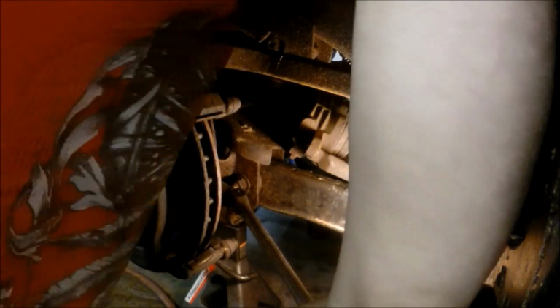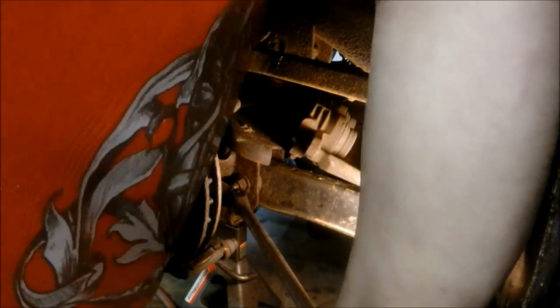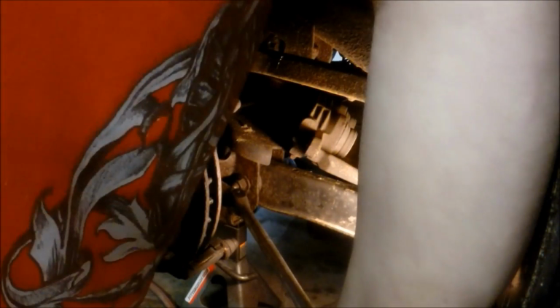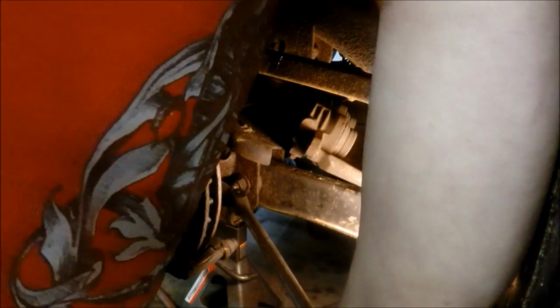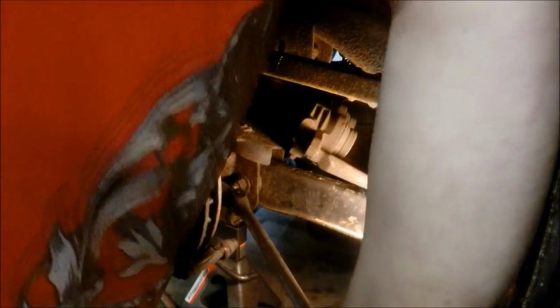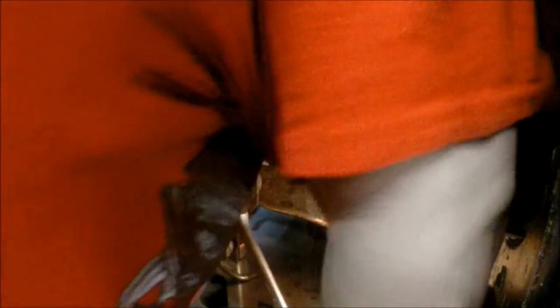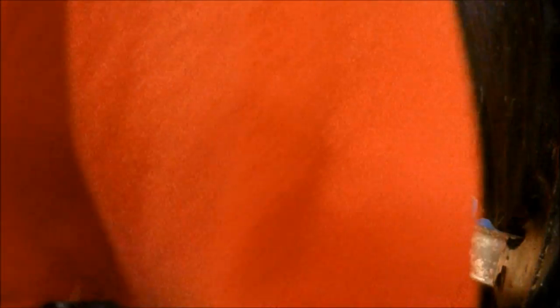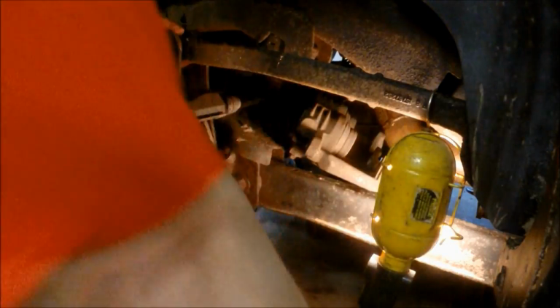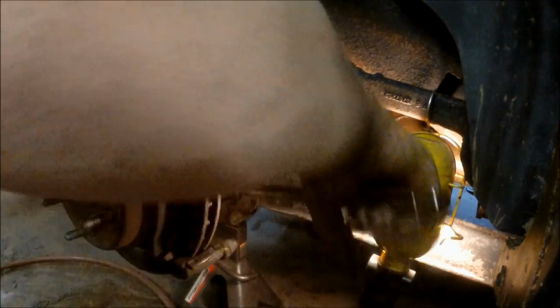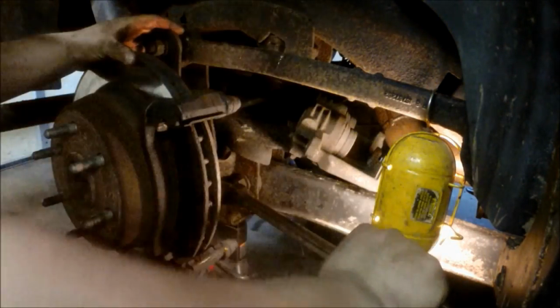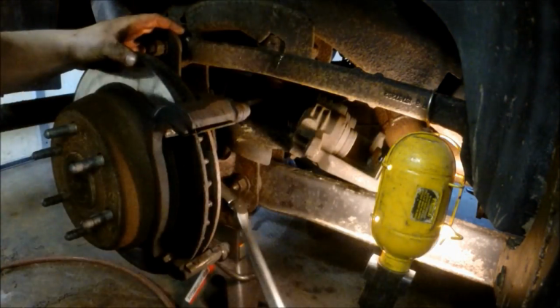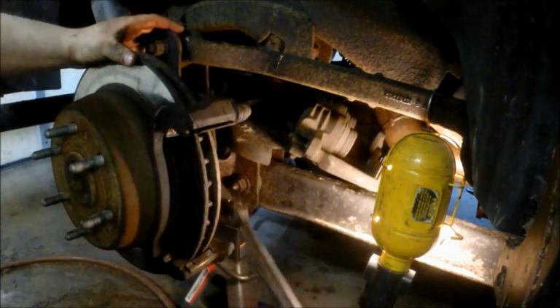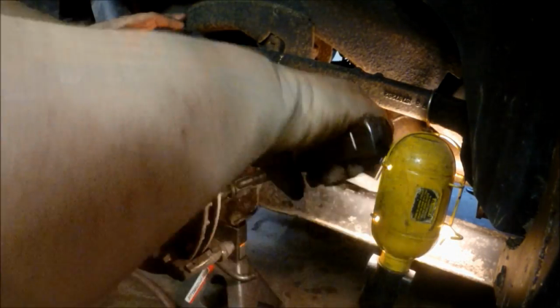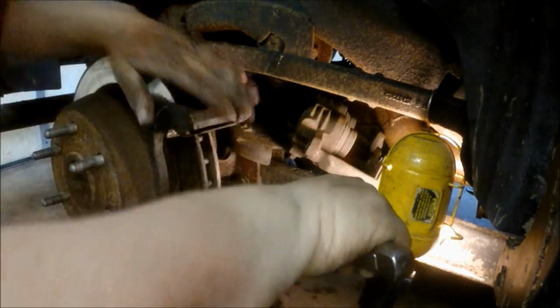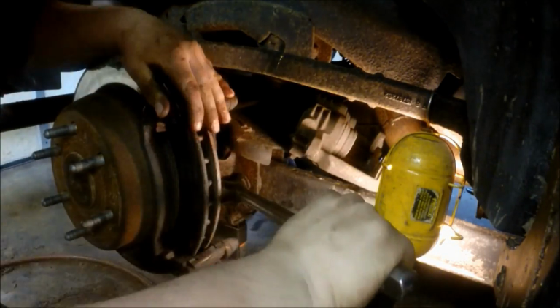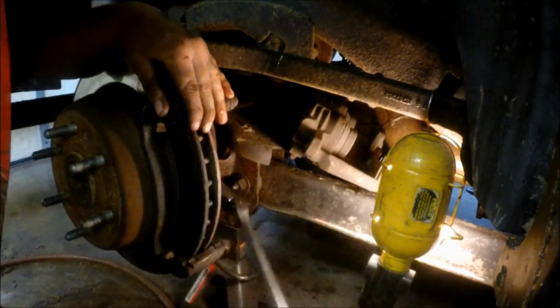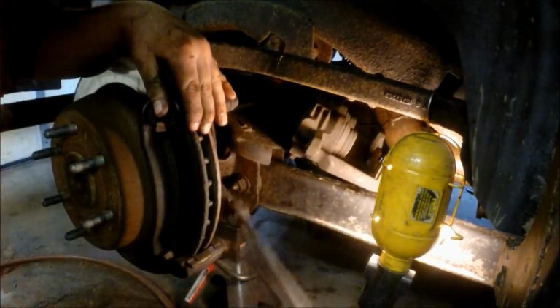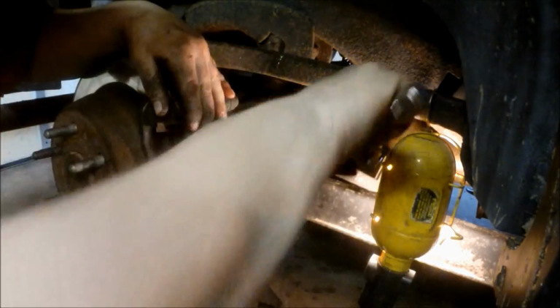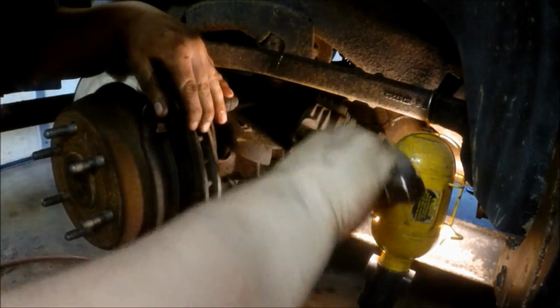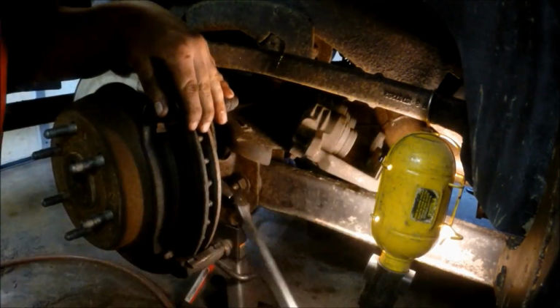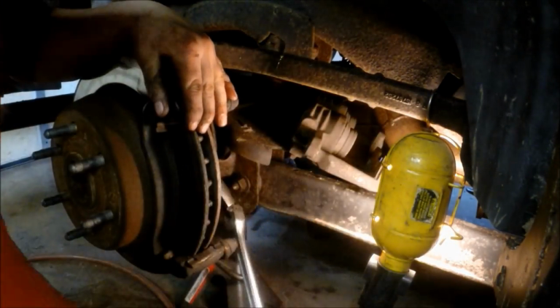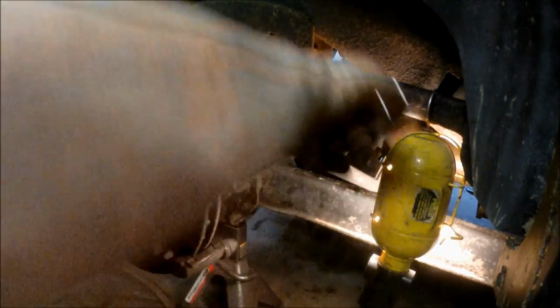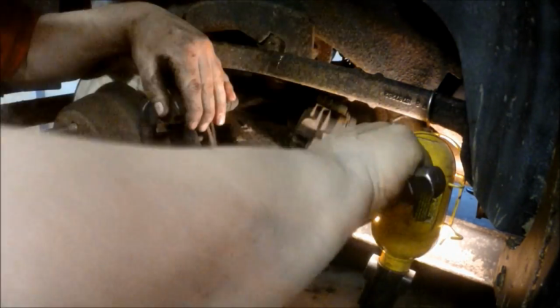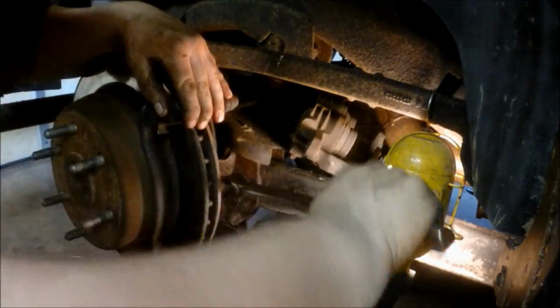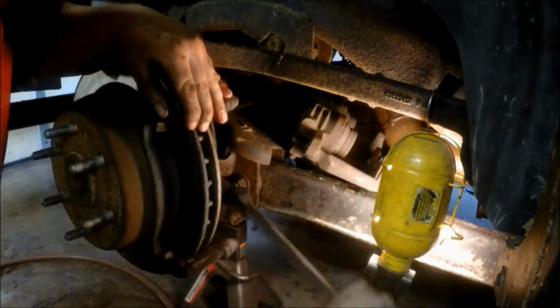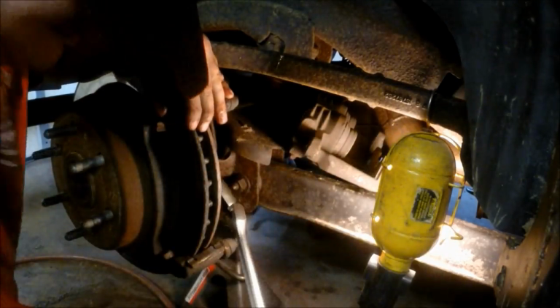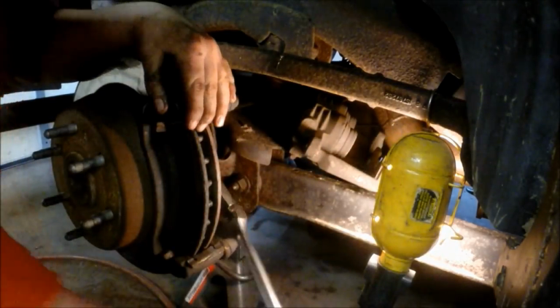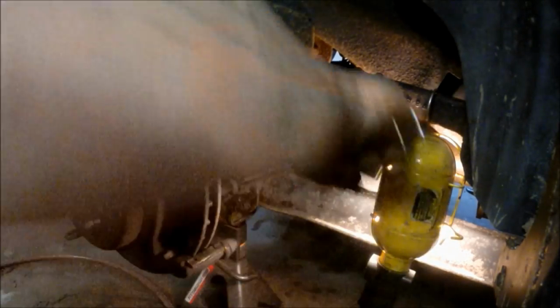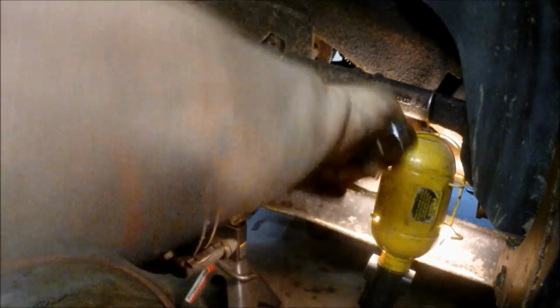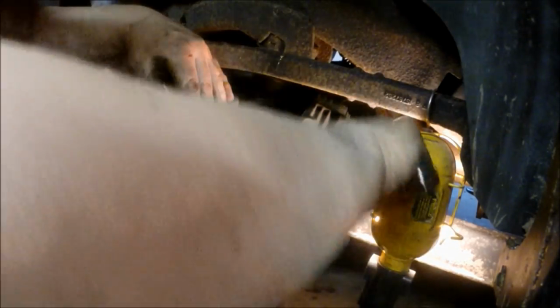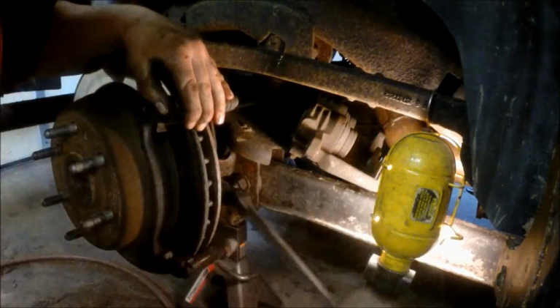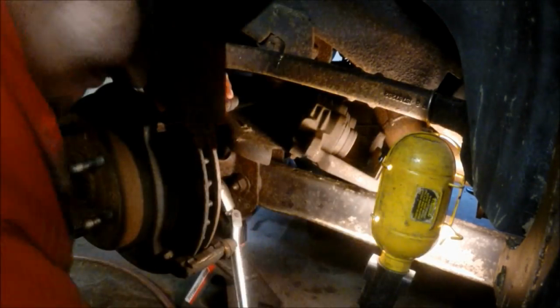For this one, the suspension bolts for the trailing arms actually kind of get in the way of removing the bolt all the way. So what I end up doing is taking the 18 millimeter ratchet wrench after I've loosened it and removing it the rest of the way.